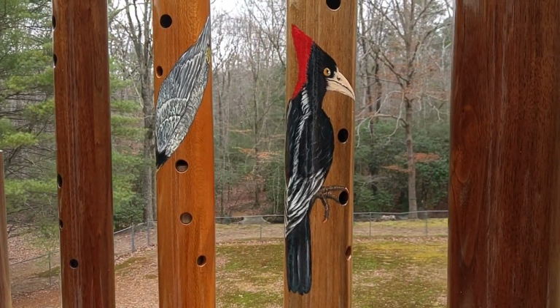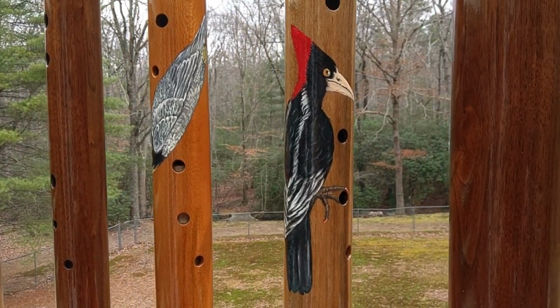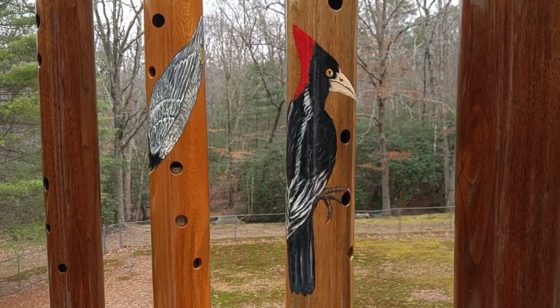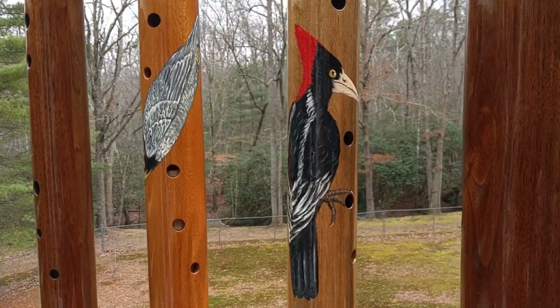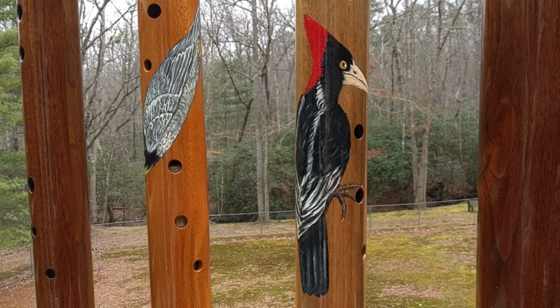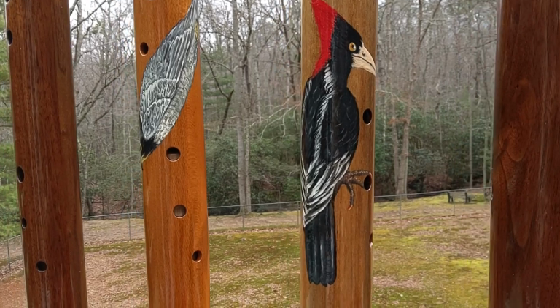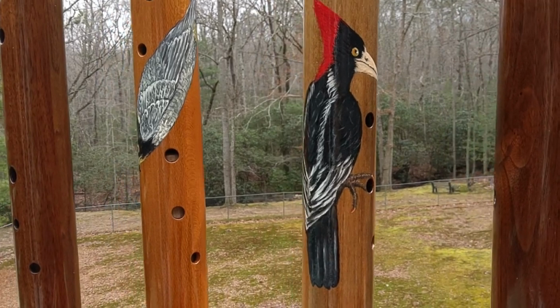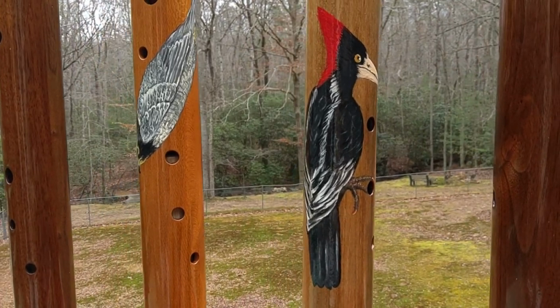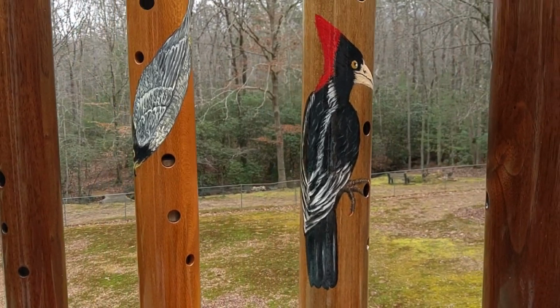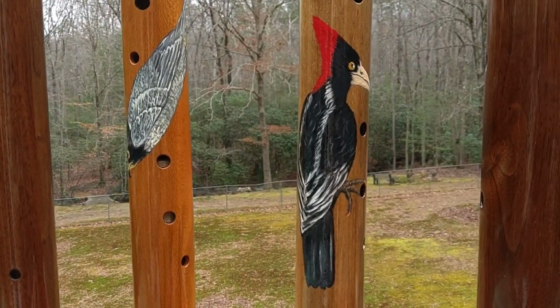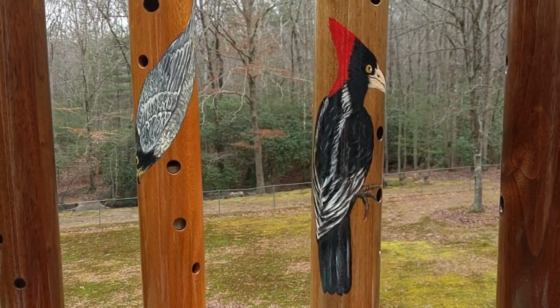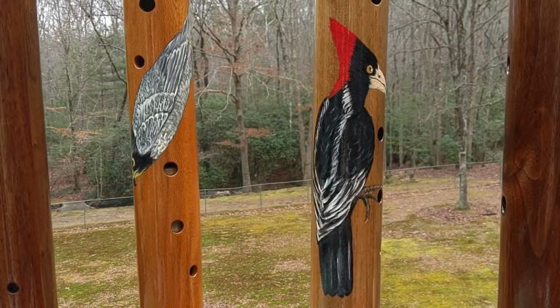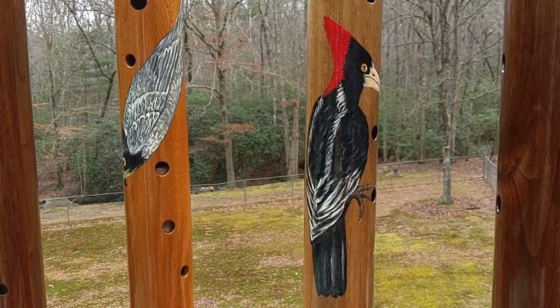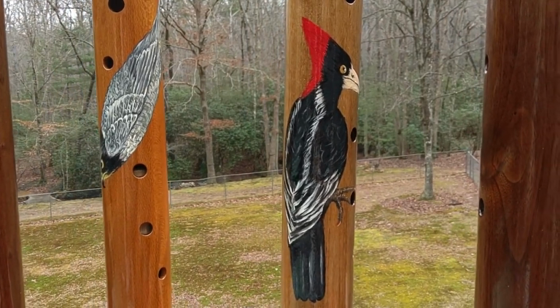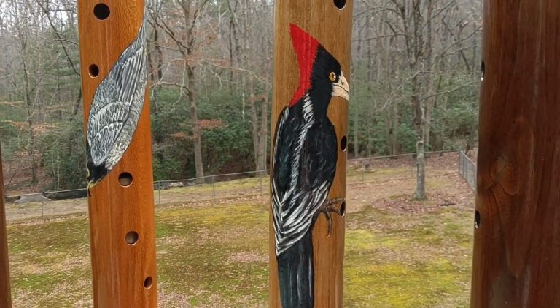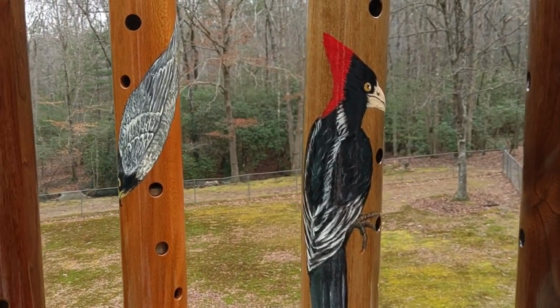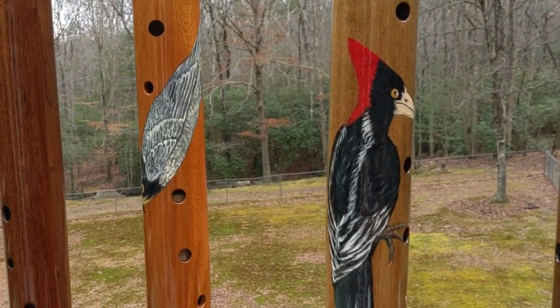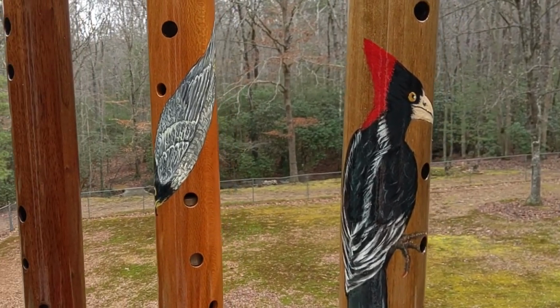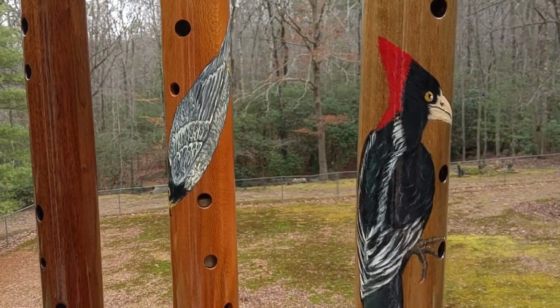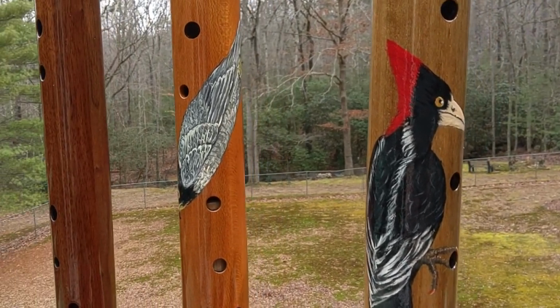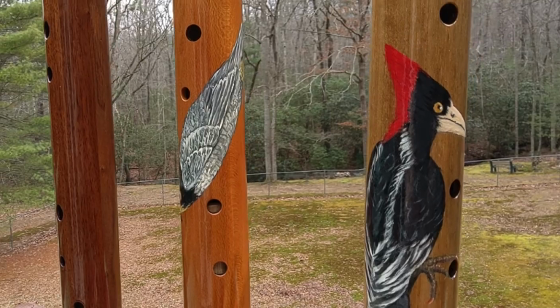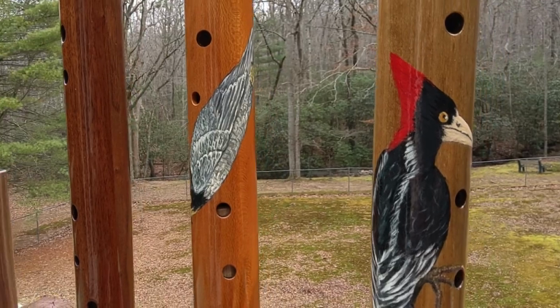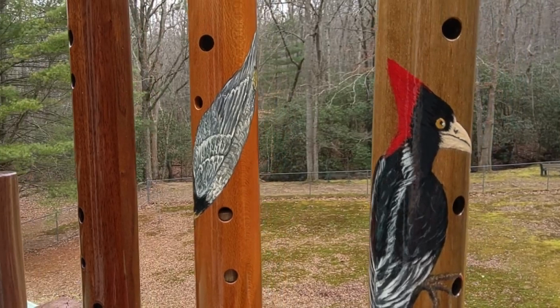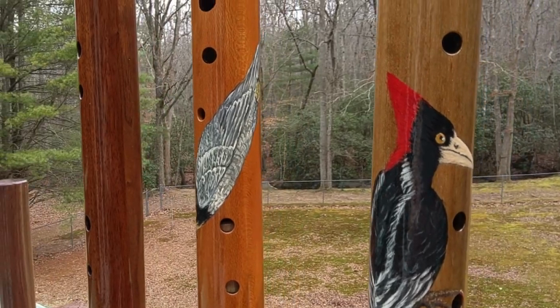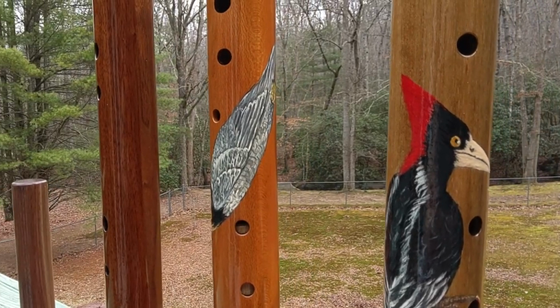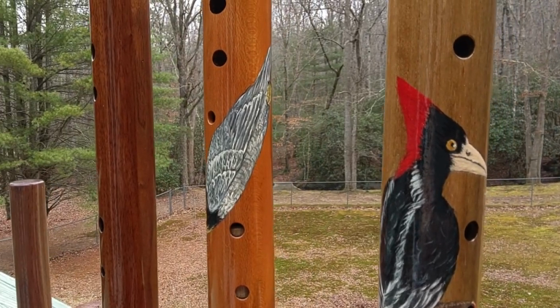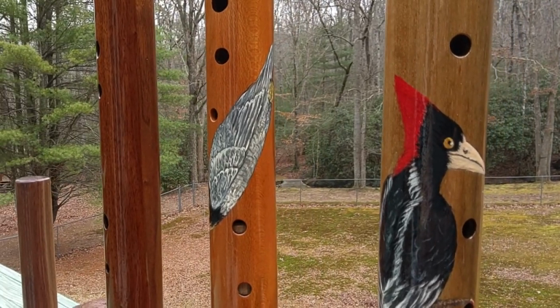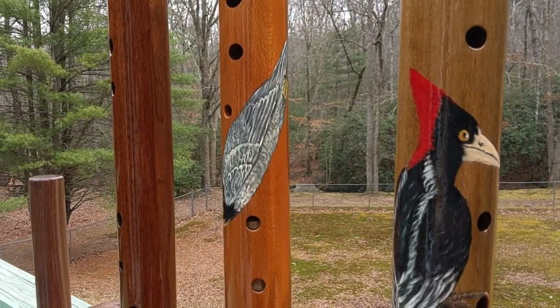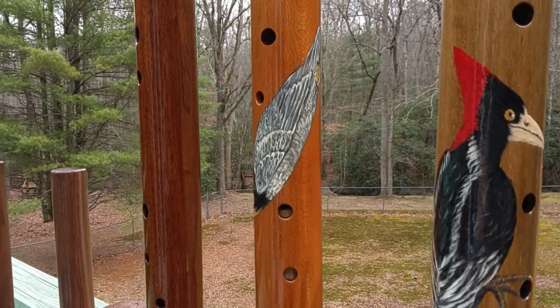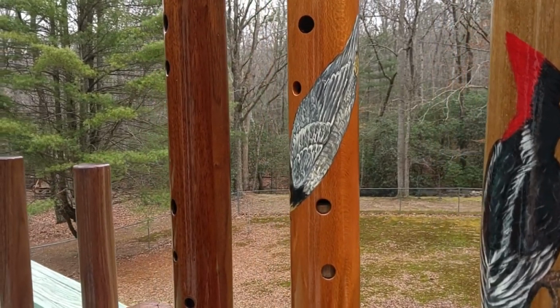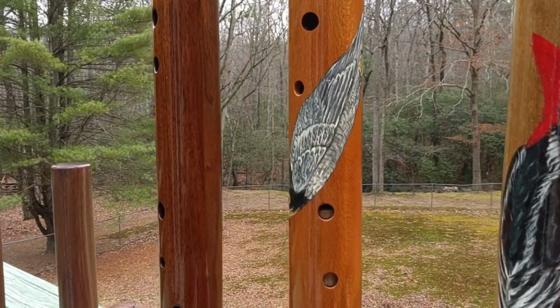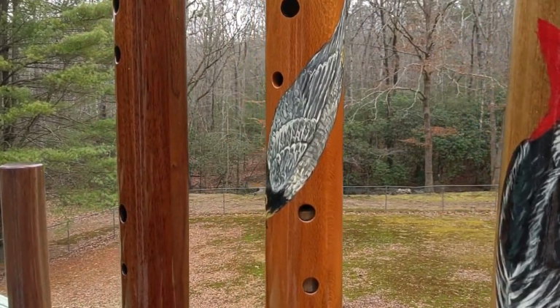Ivory-billed woodpecker is extinct — she does a really good job on the birds. This is a peregrine falcon streaking through.